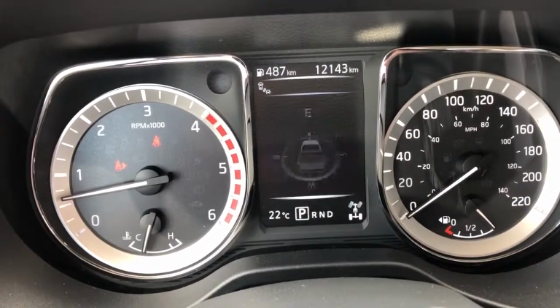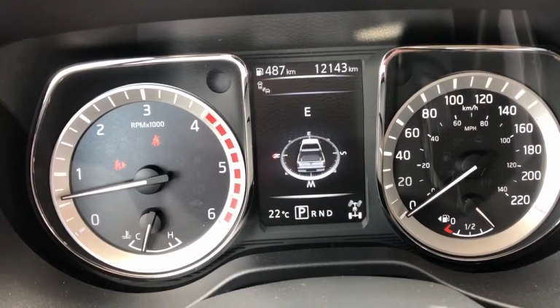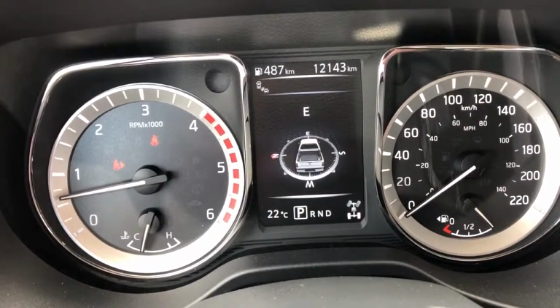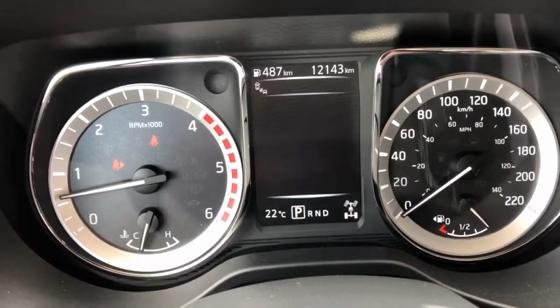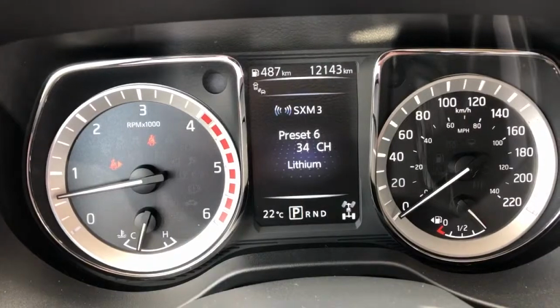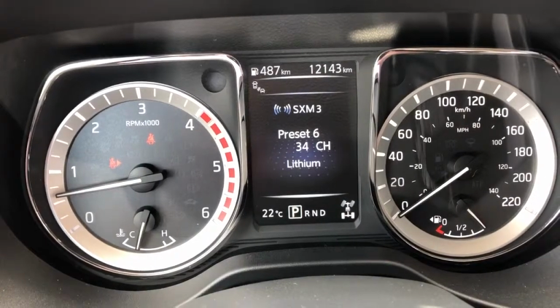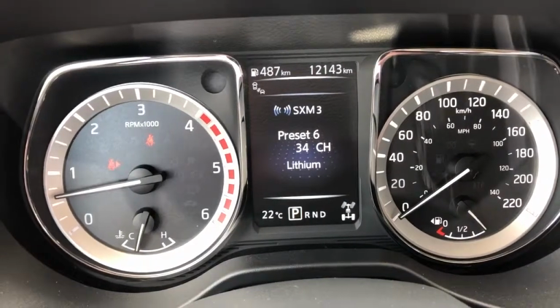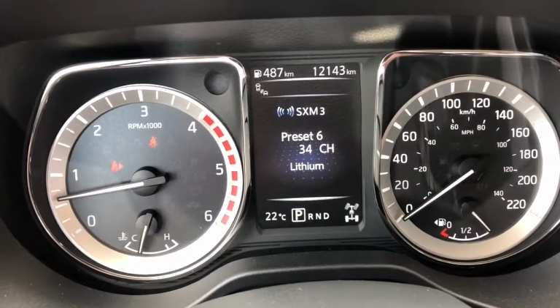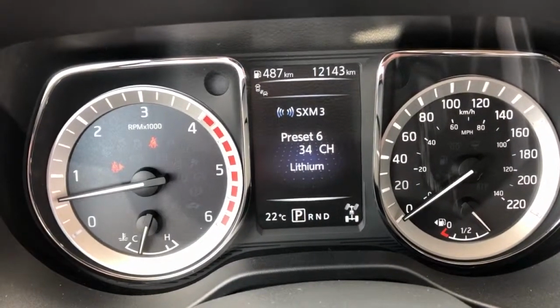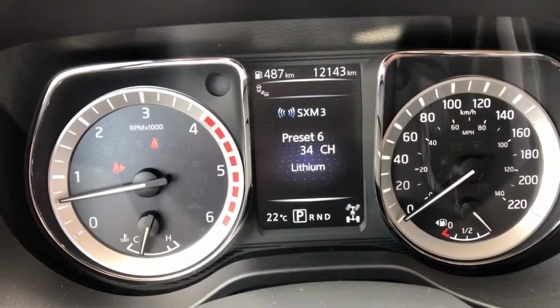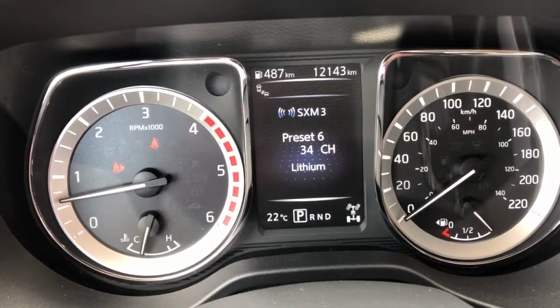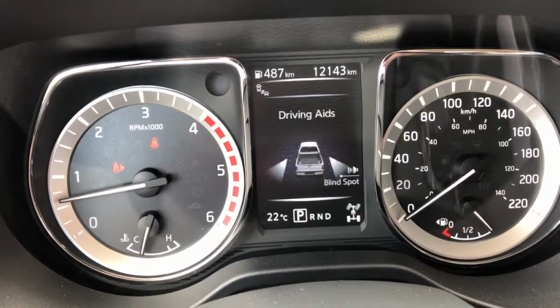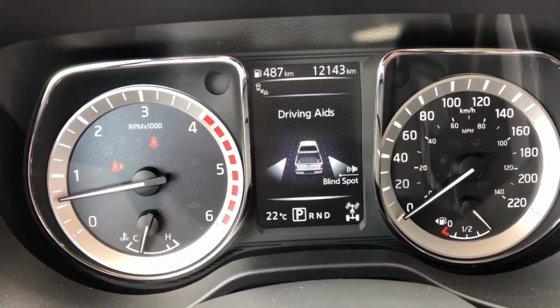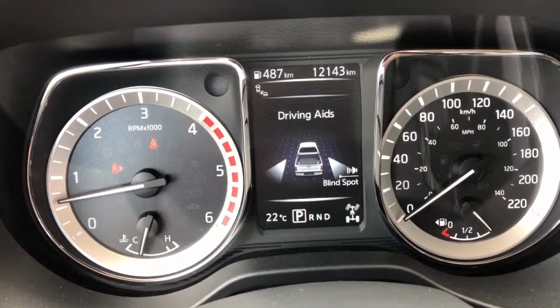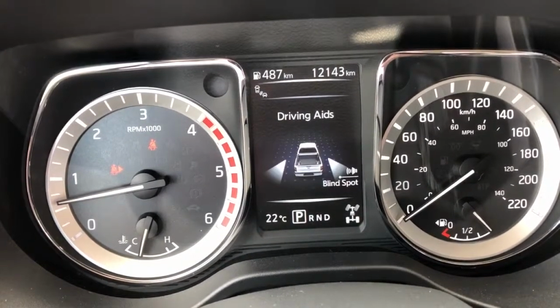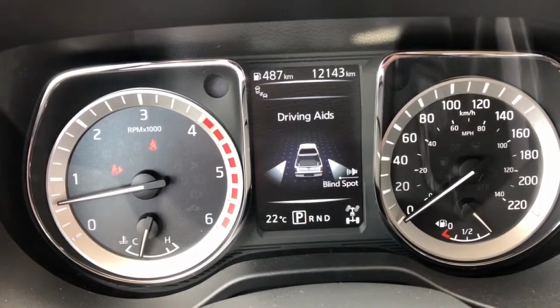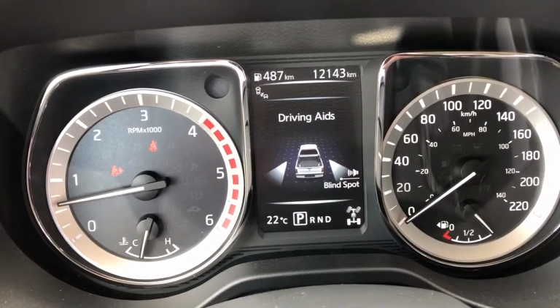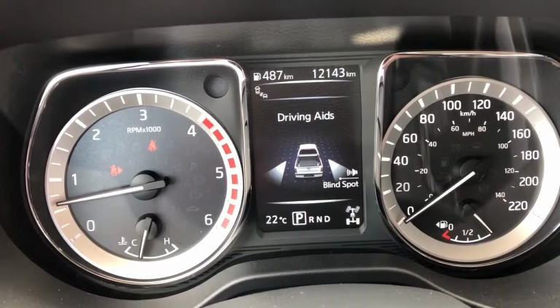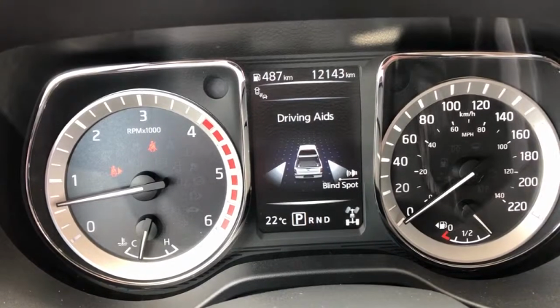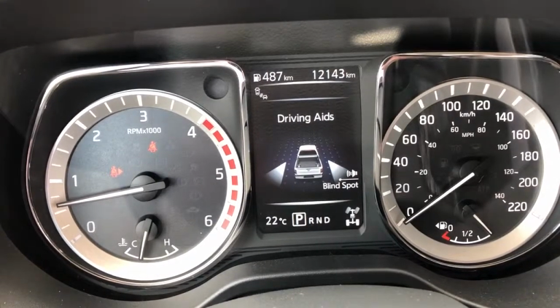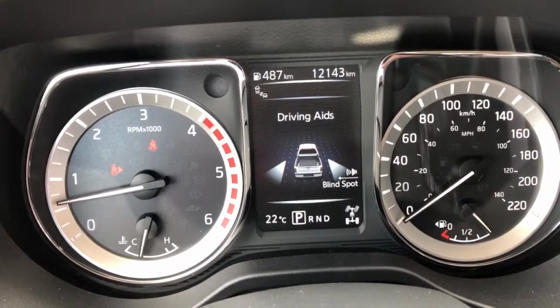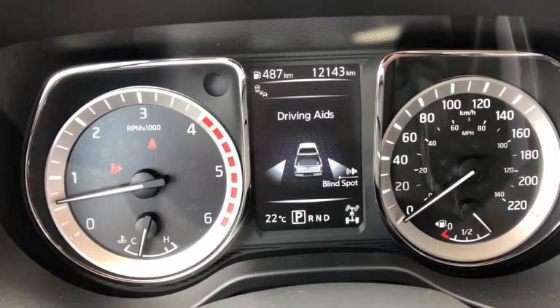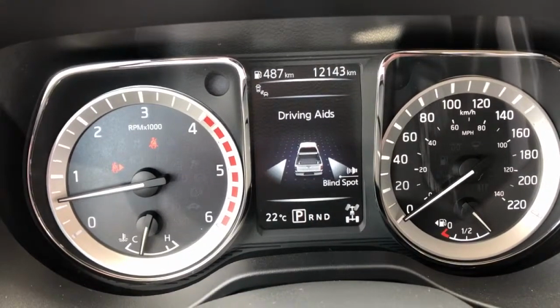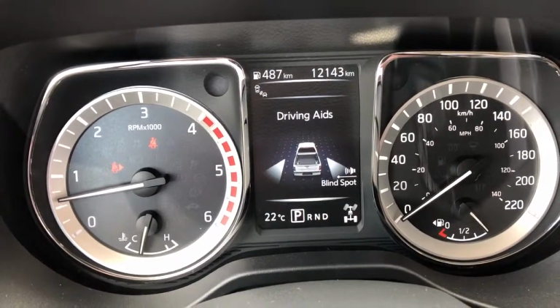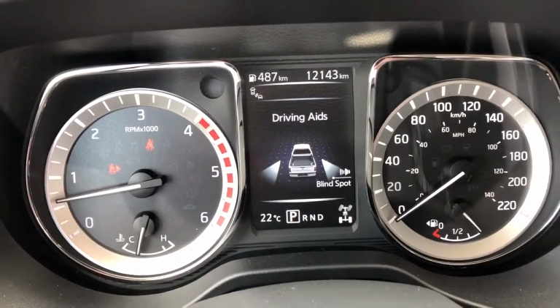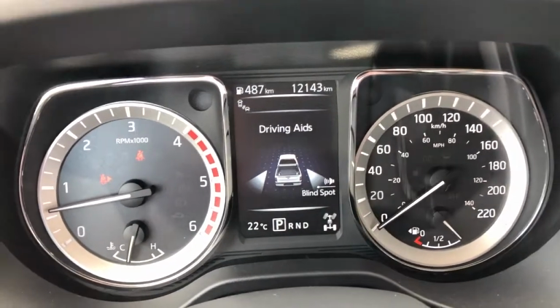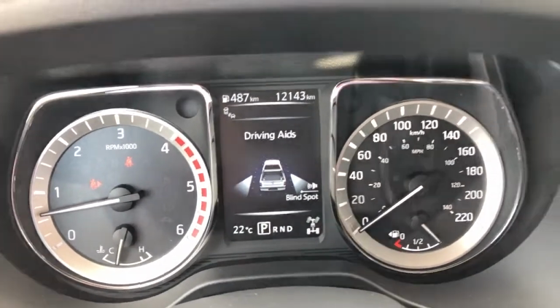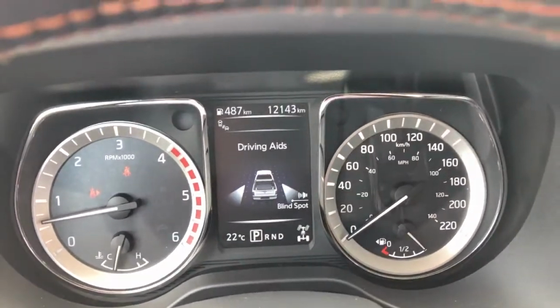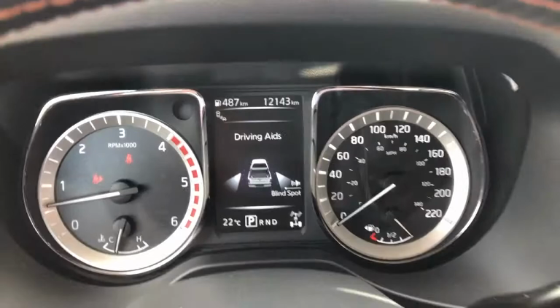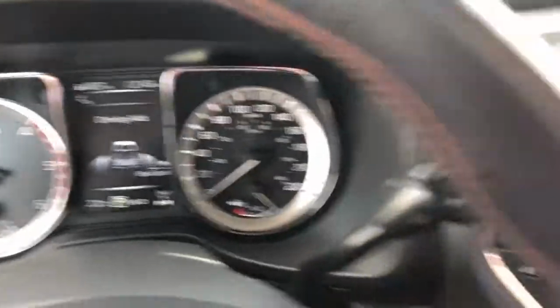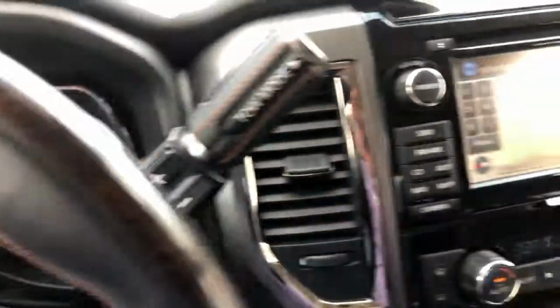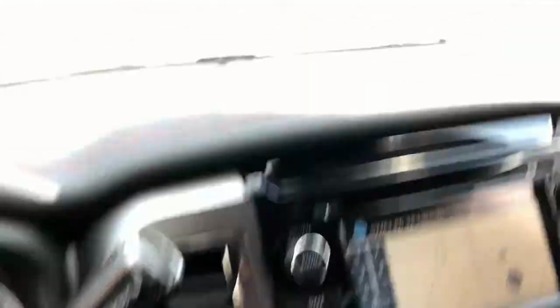4x2 and 4x4 selection, your trip information, your compass, your channels you have set up for radio. Of course you've got your outside temperature there as well, and blind spot monitoring — all that fun stuff. So 12,143 kilometers on it.